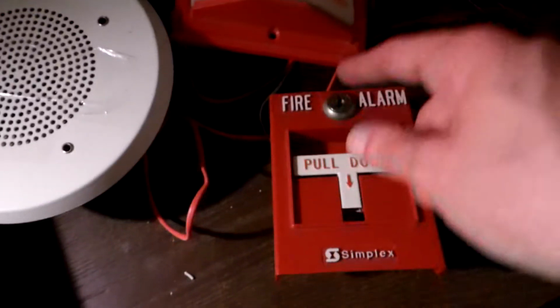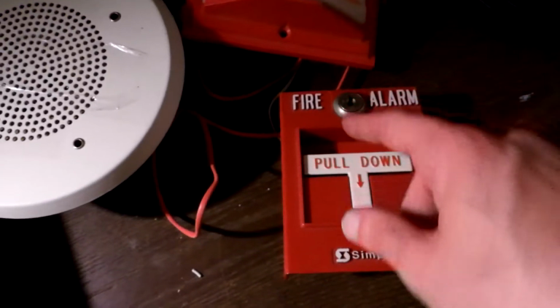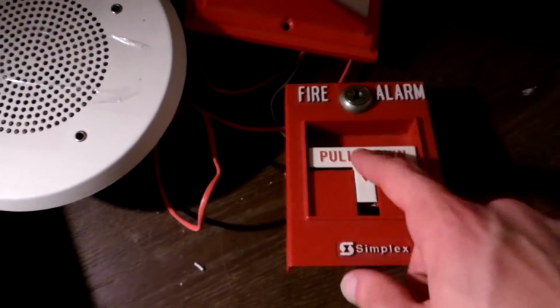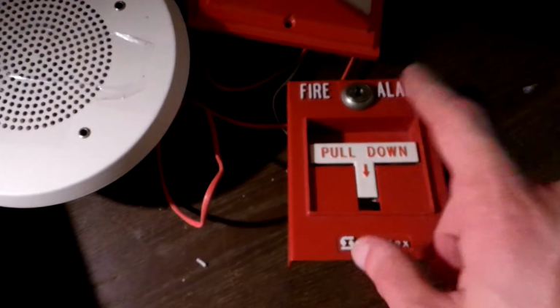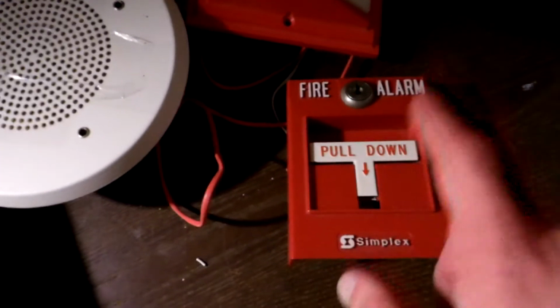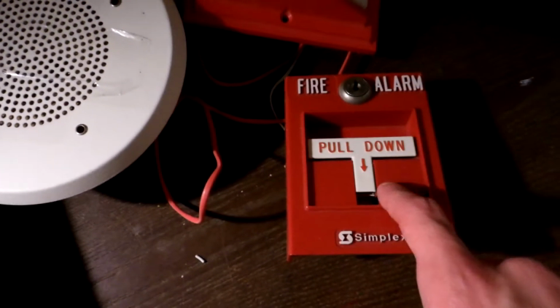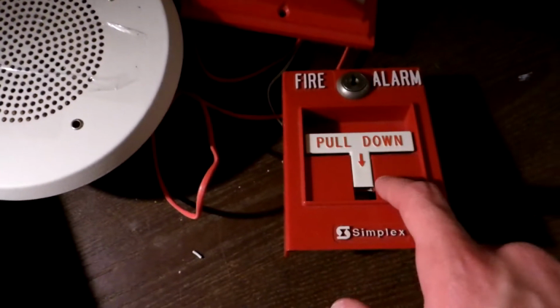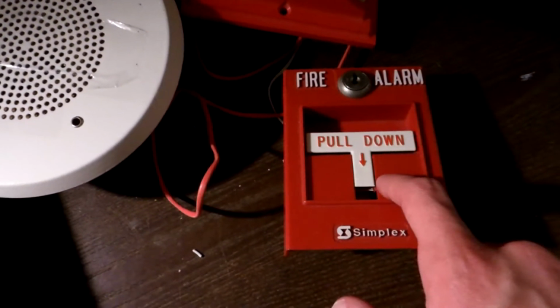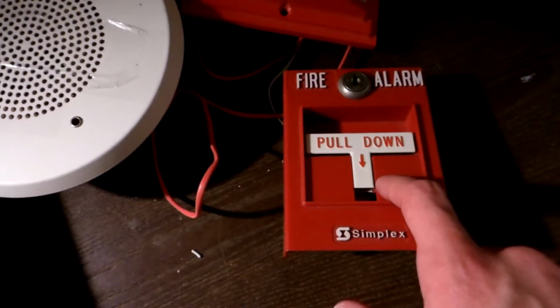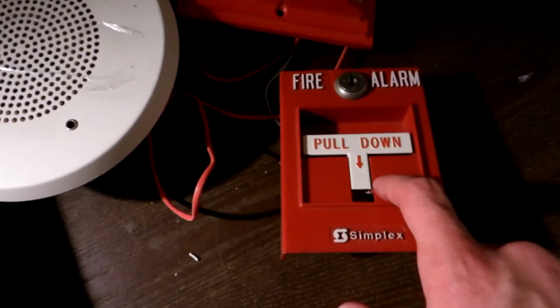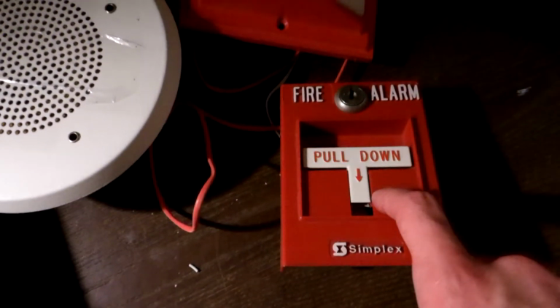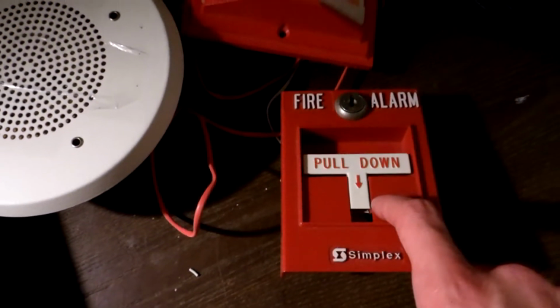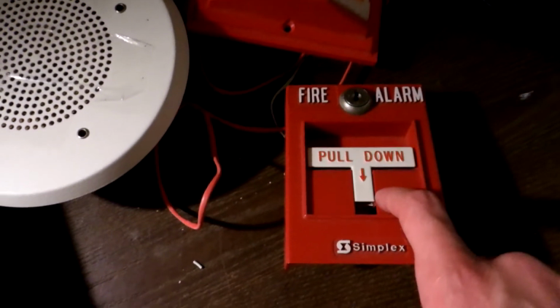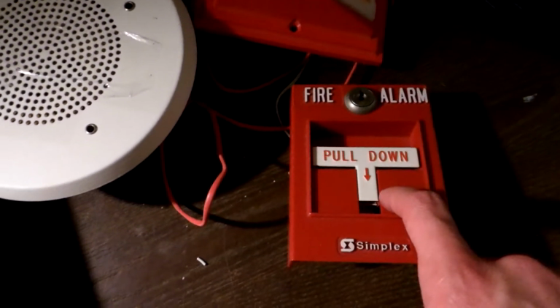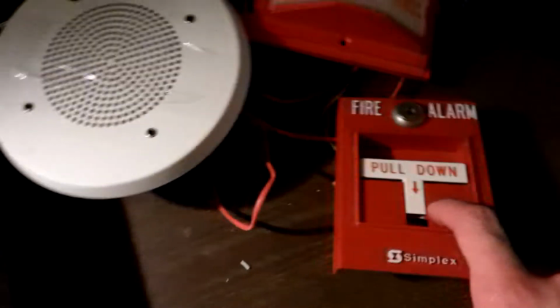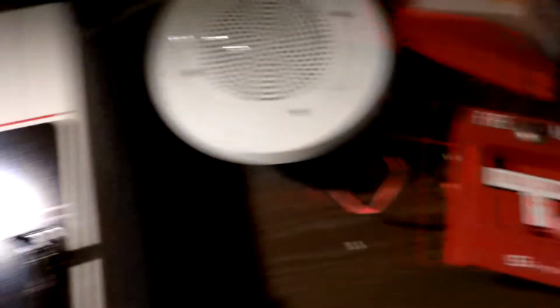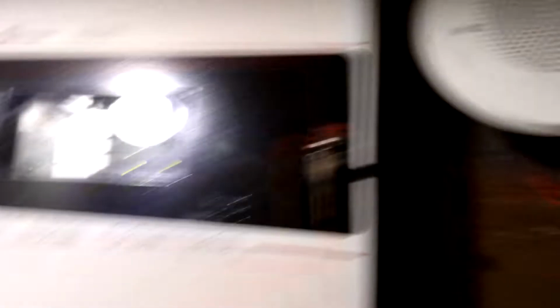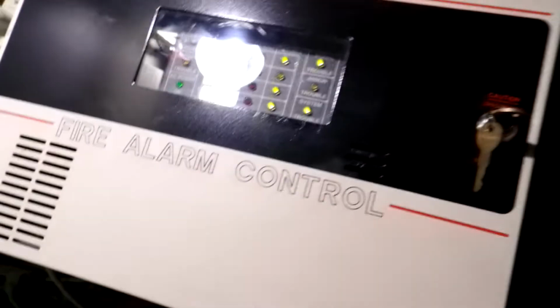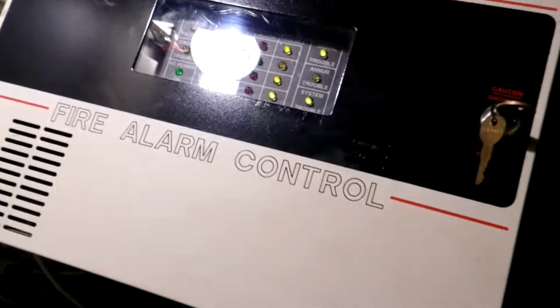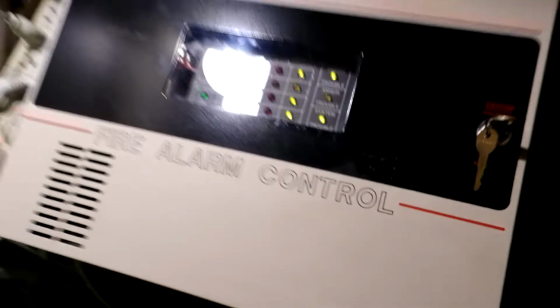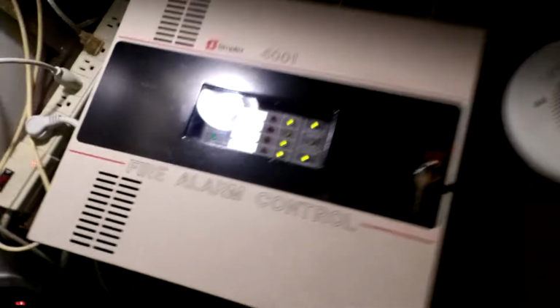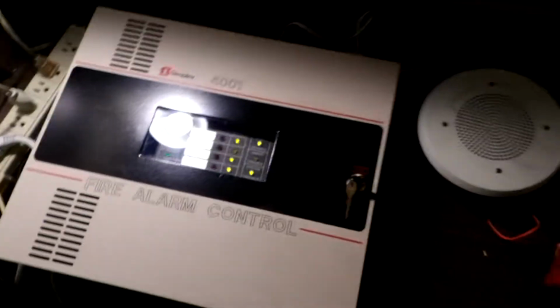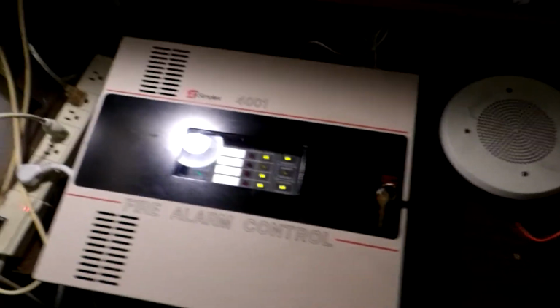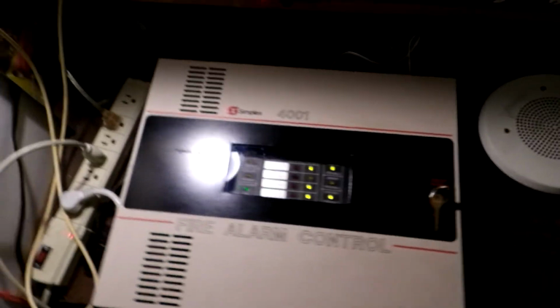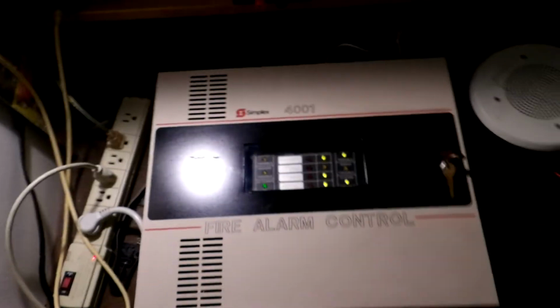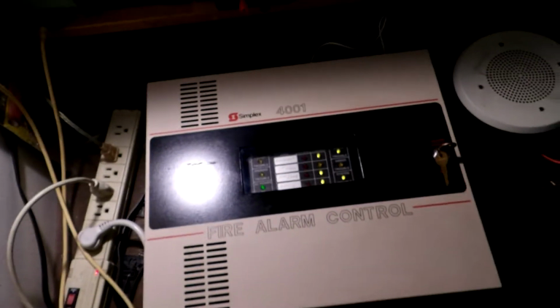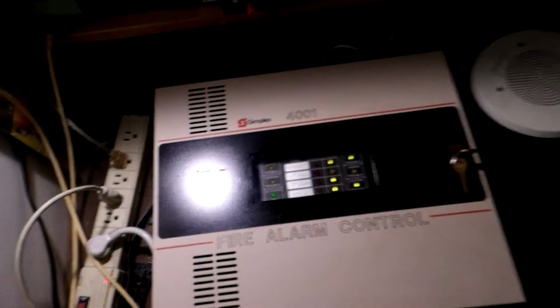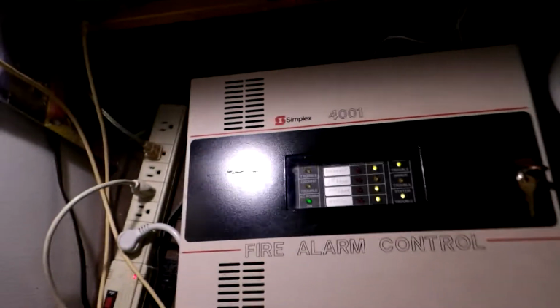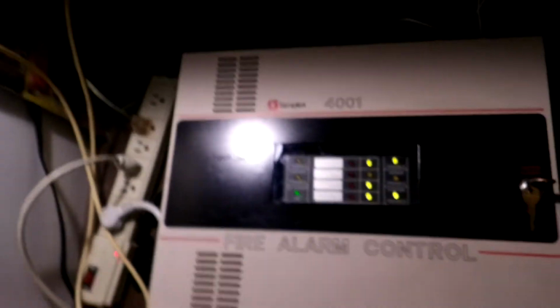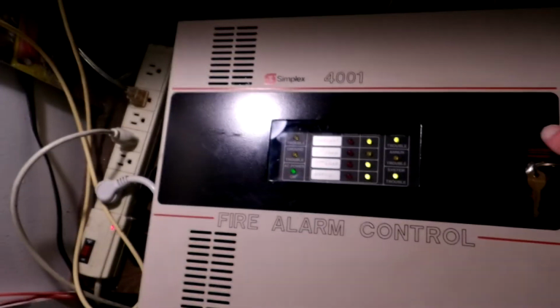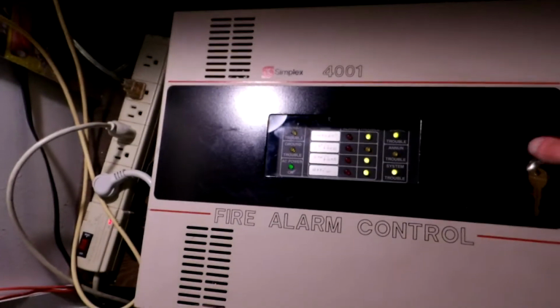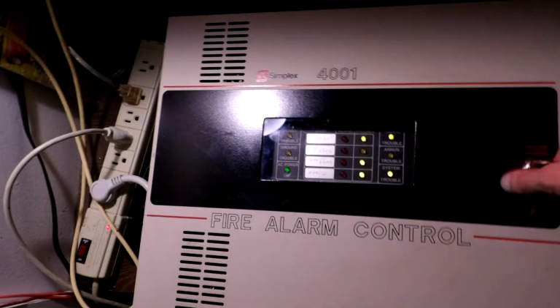And we have my Simplex Conventional Pull Station, and the panel is set on Code 3, or Temporal.